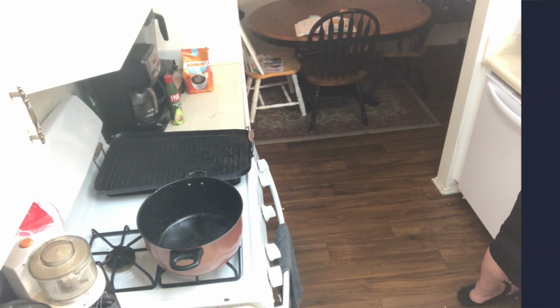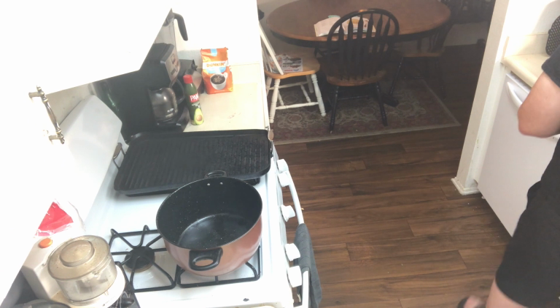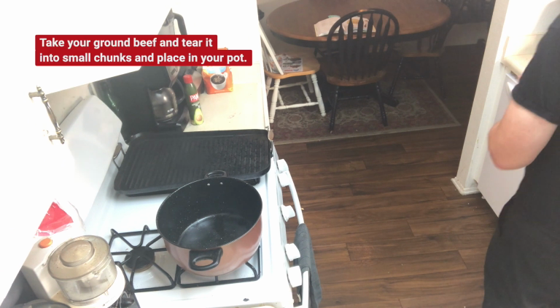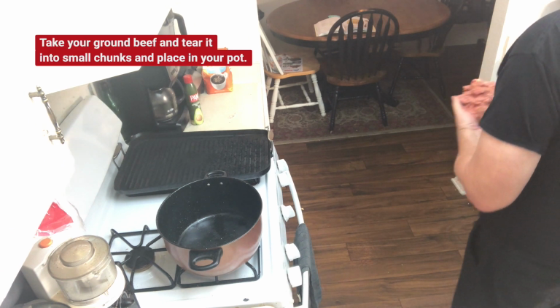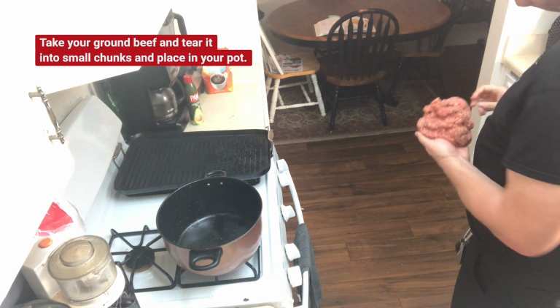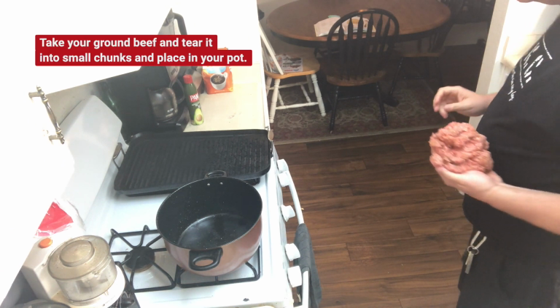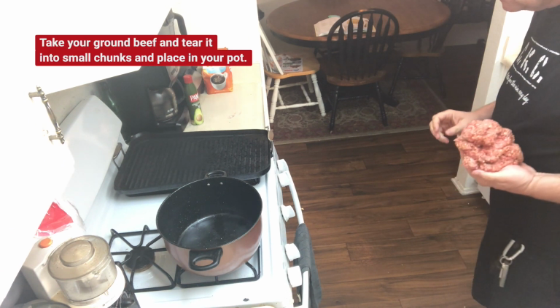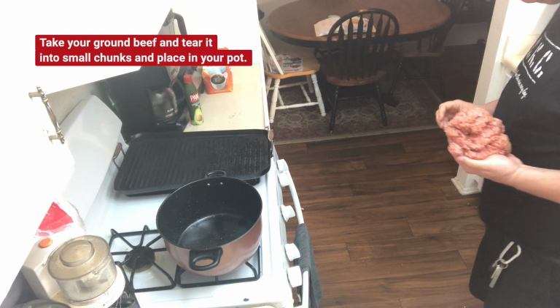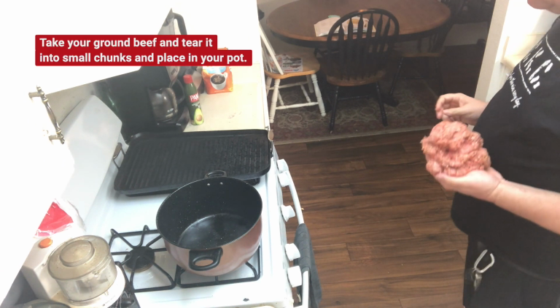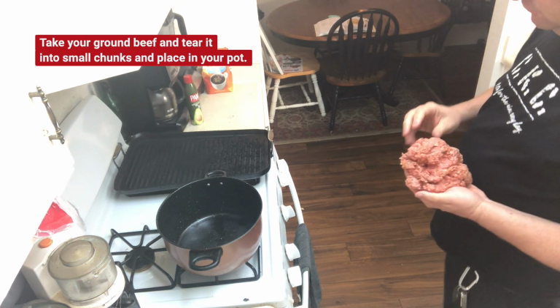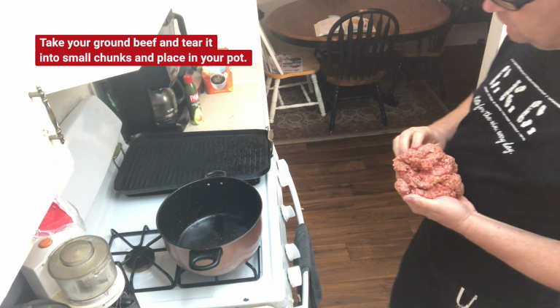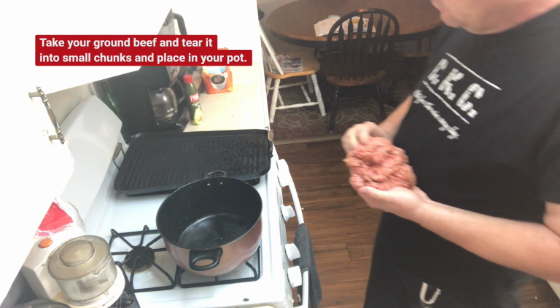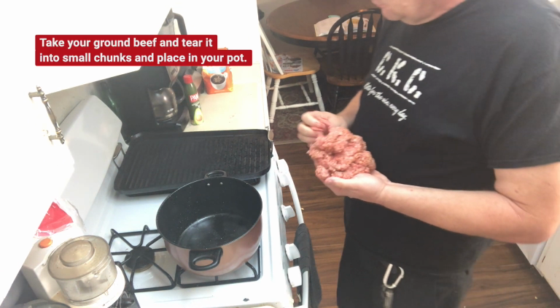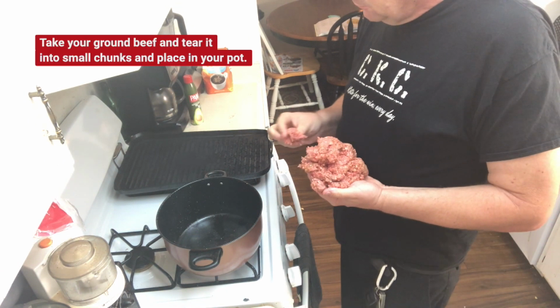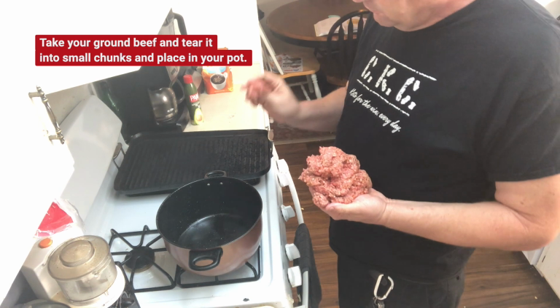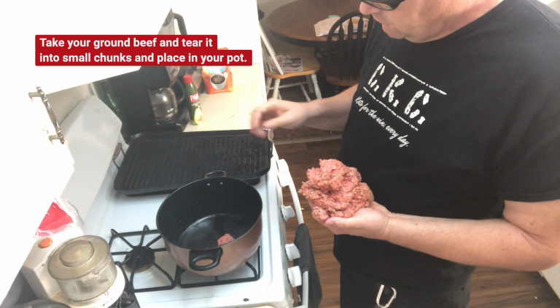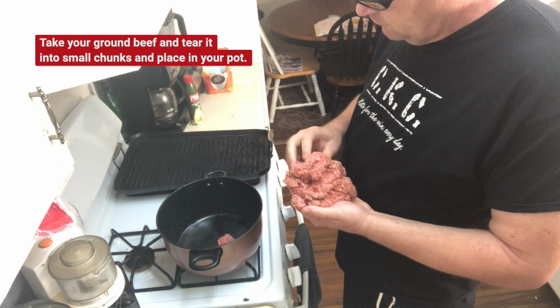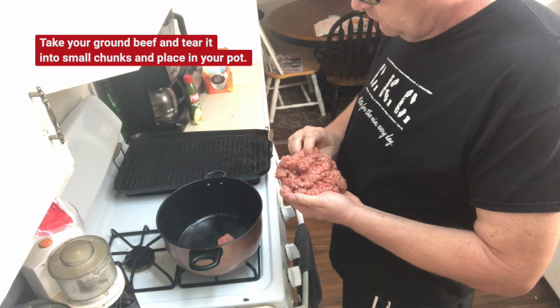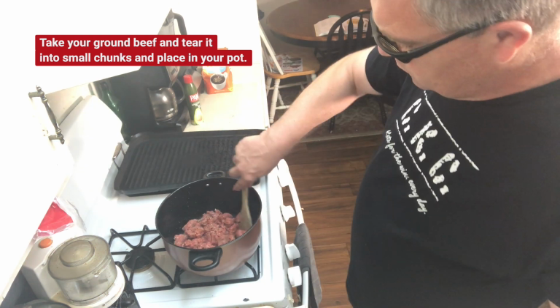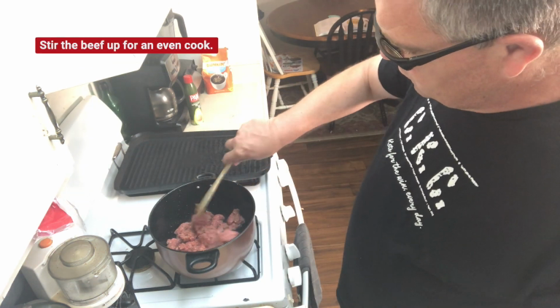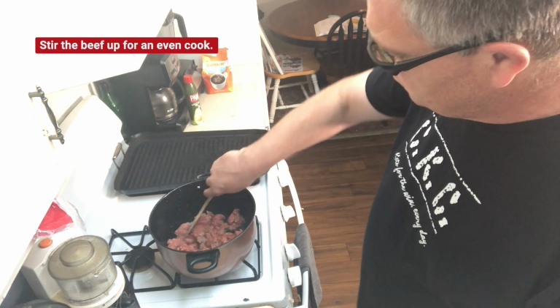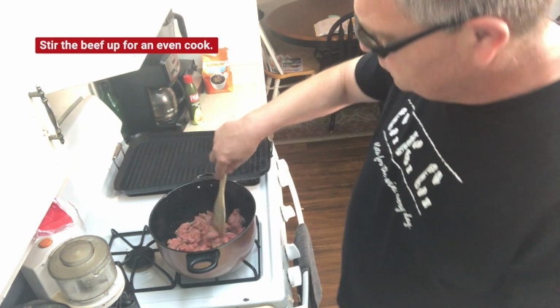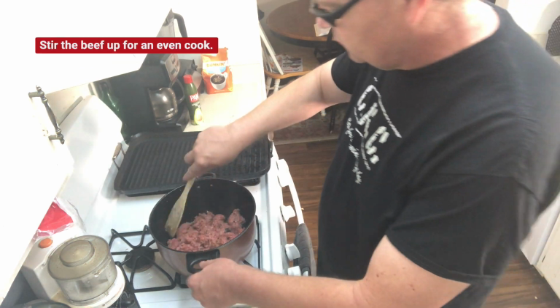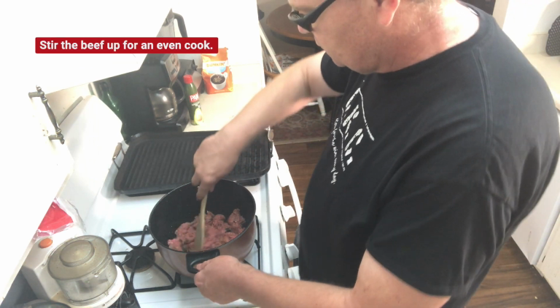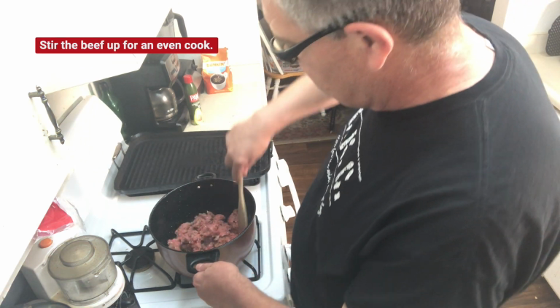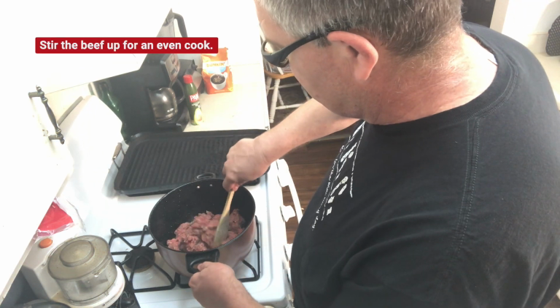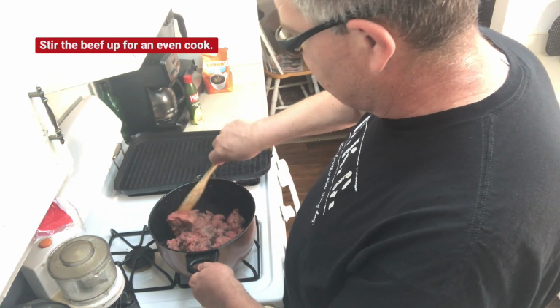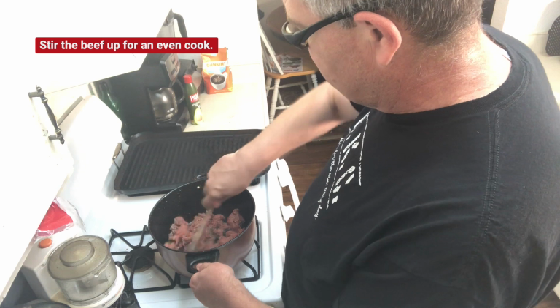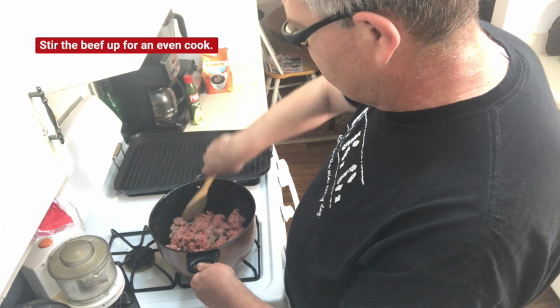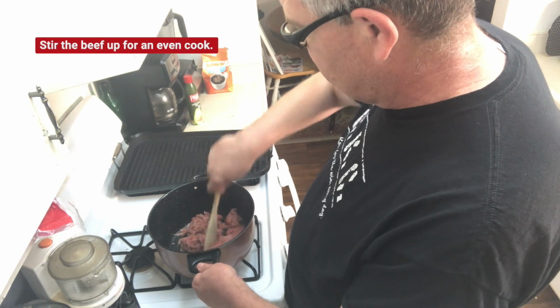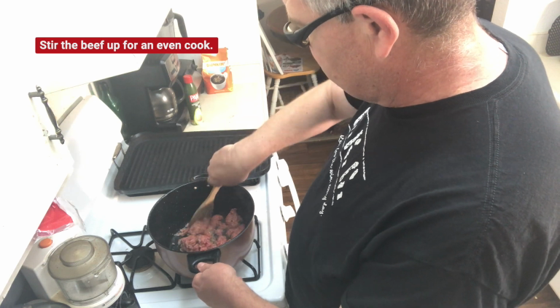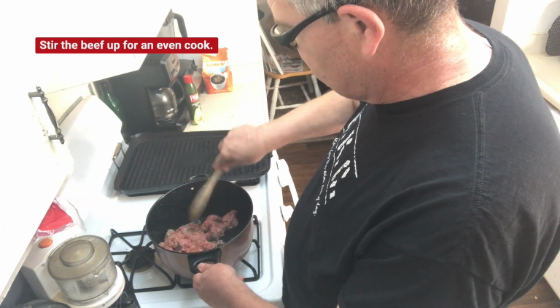Take your ground beef and tear it into small chunks and place in your pot. Stir the beef up for an even cook. Delicious.